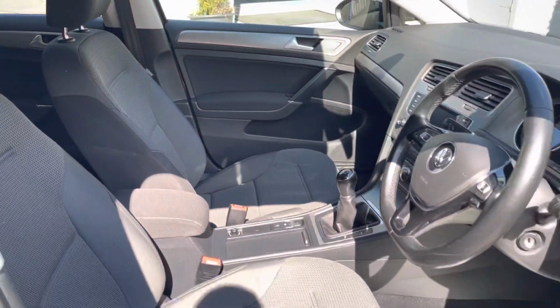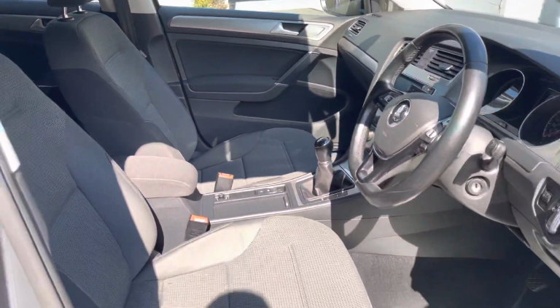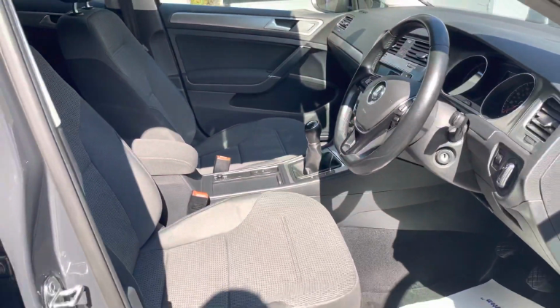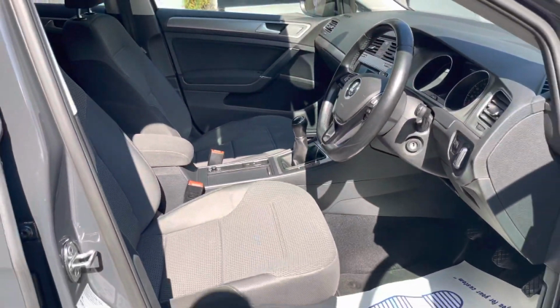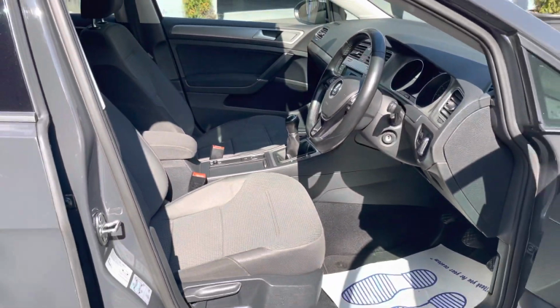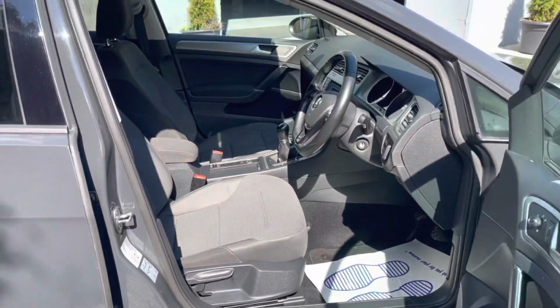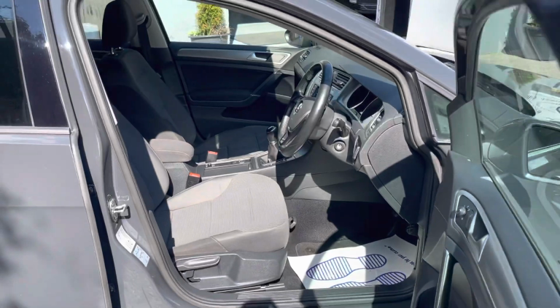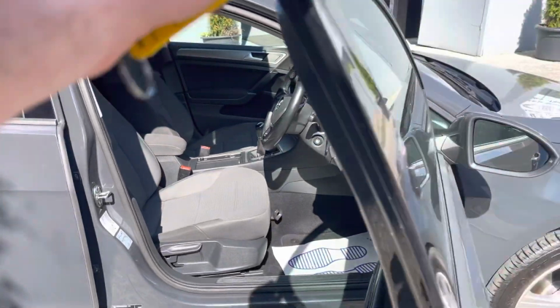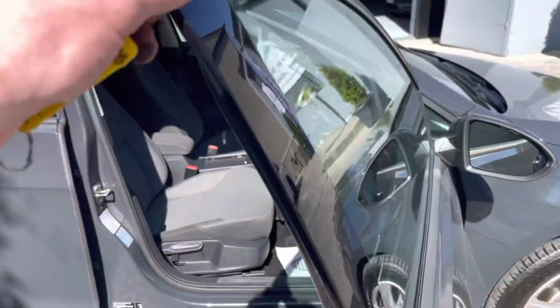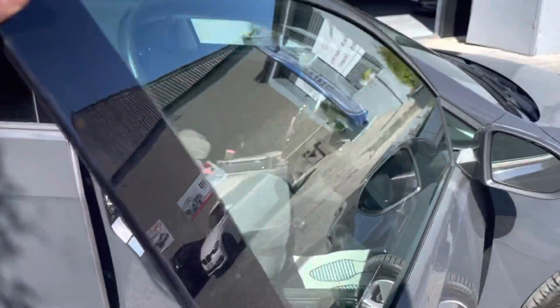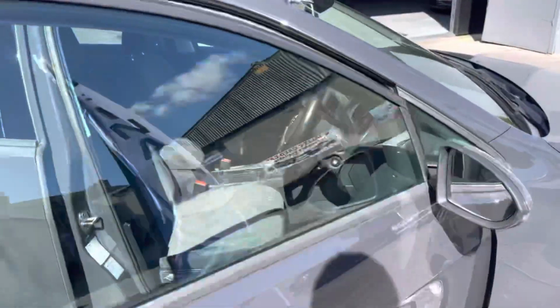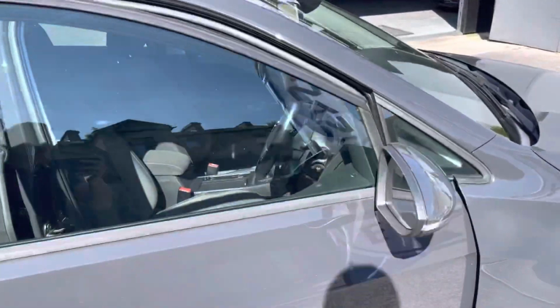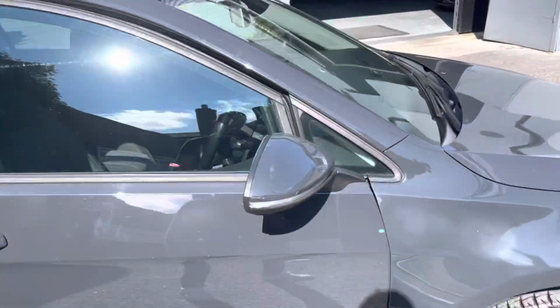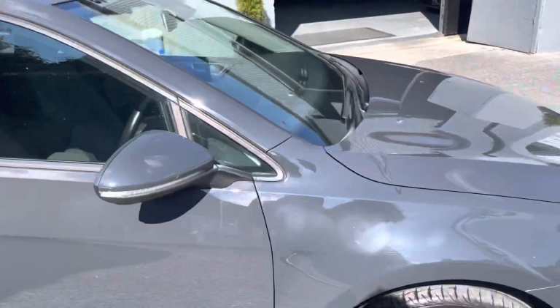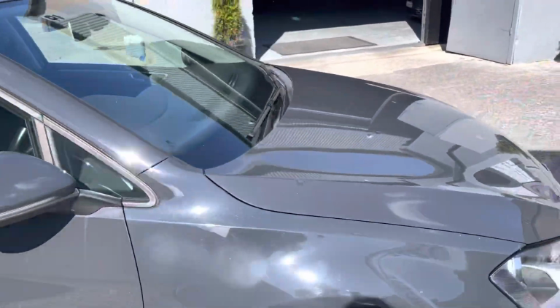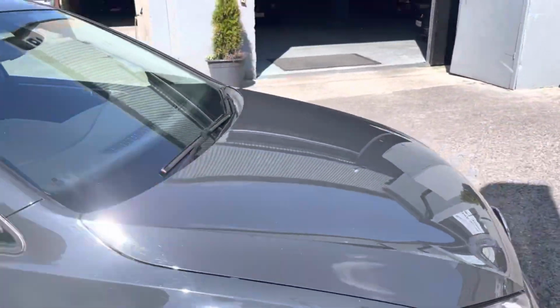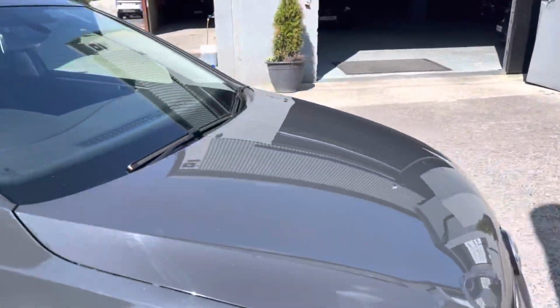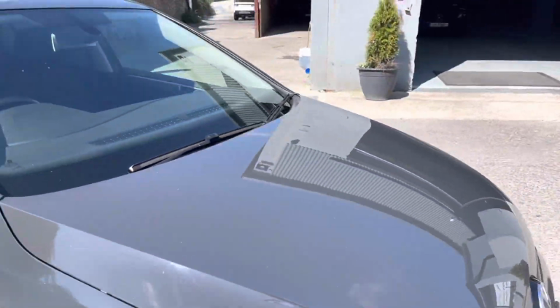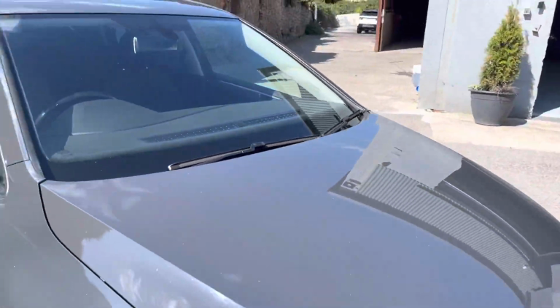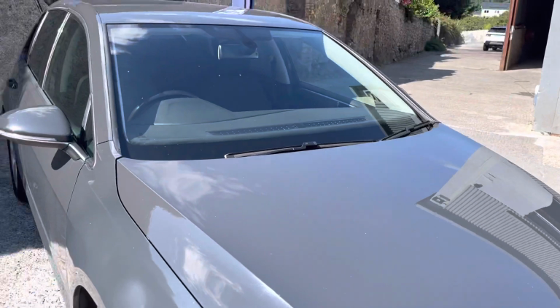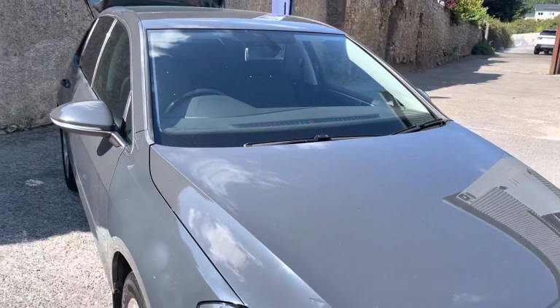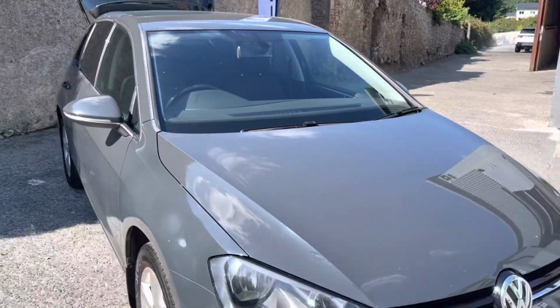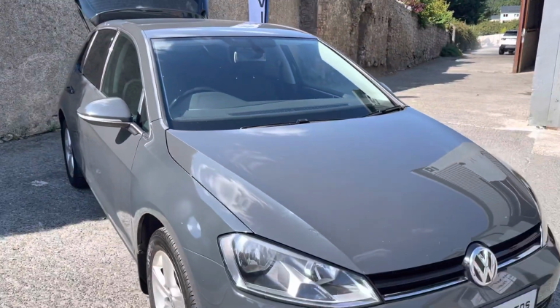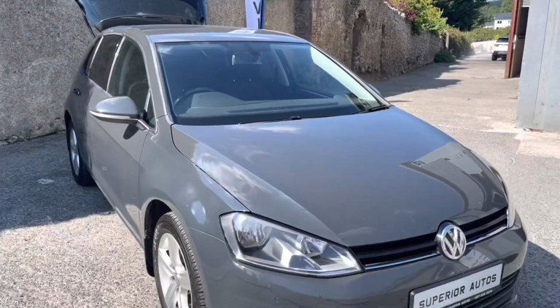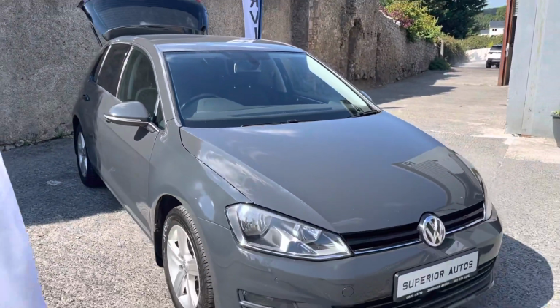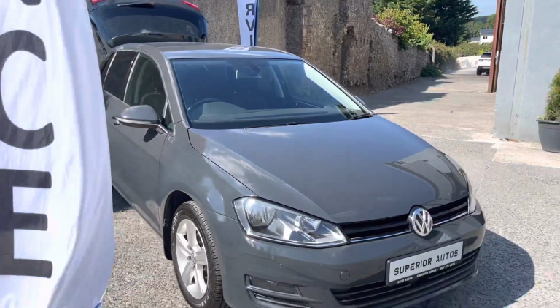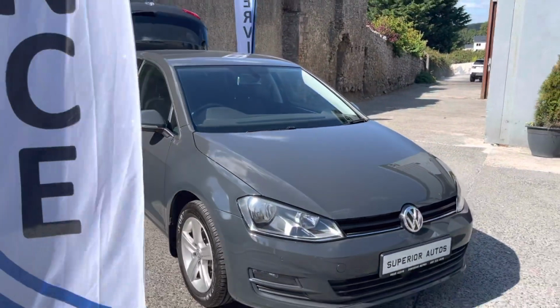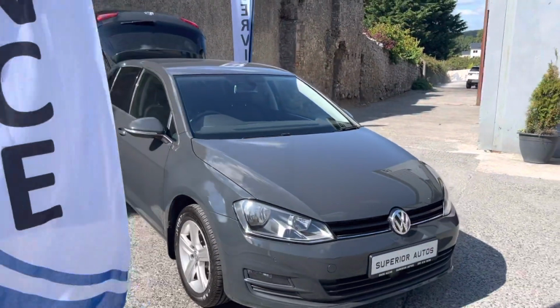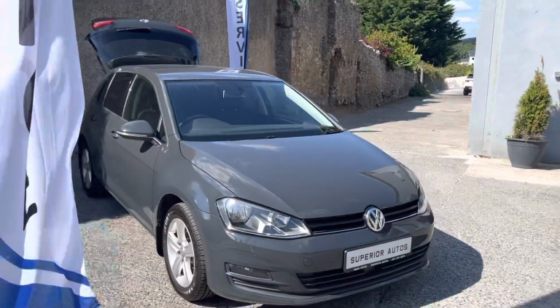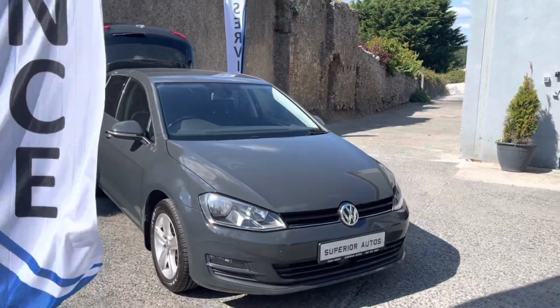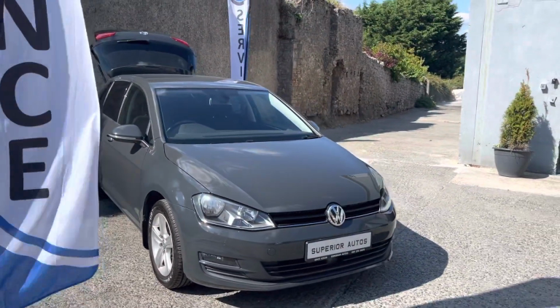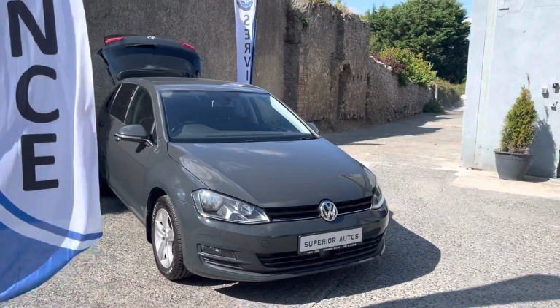This car comes with six months engine and gearbox warranty, three months tax, and a fresh NCT for two years. Finance is available on this car and trade-in is also acceptable.